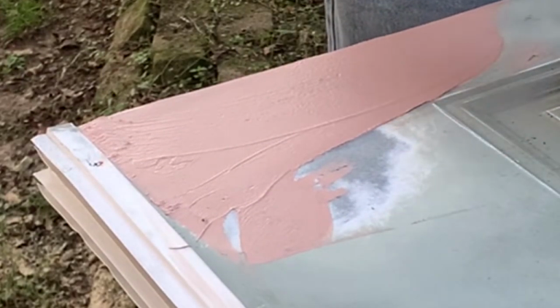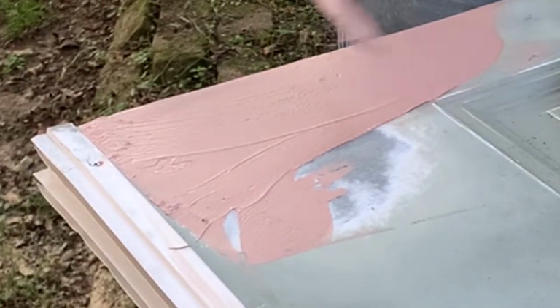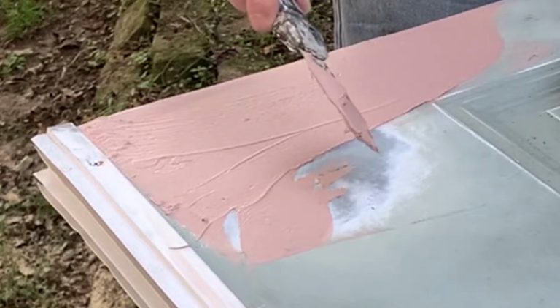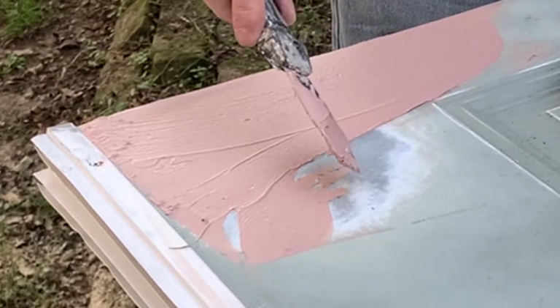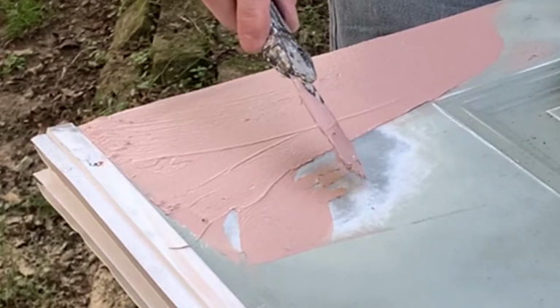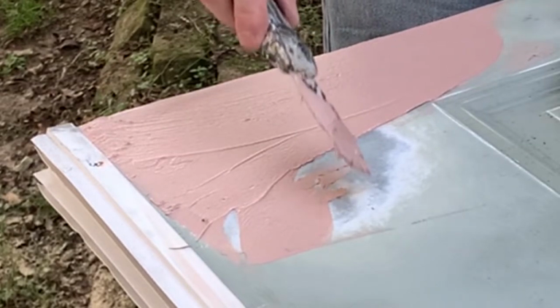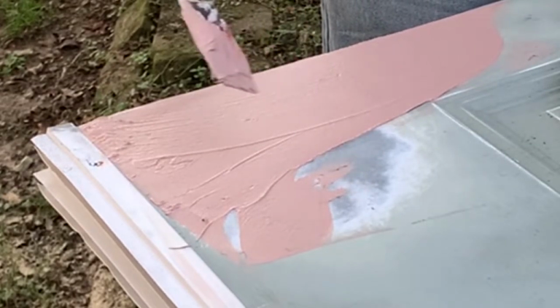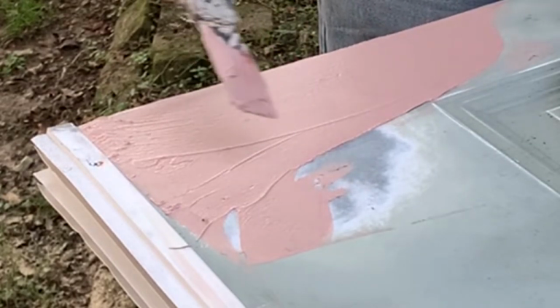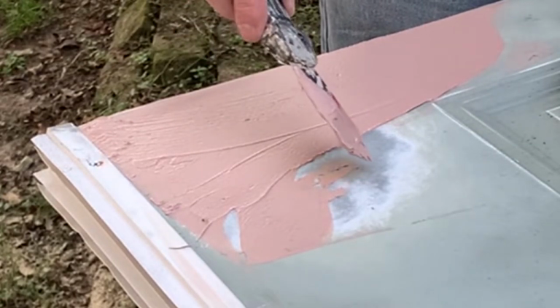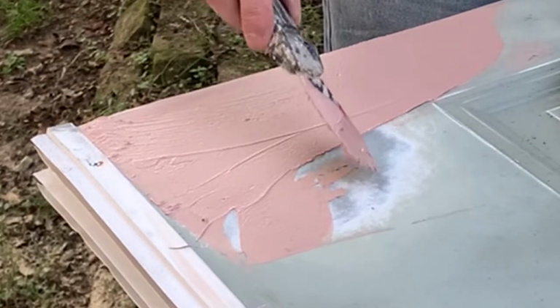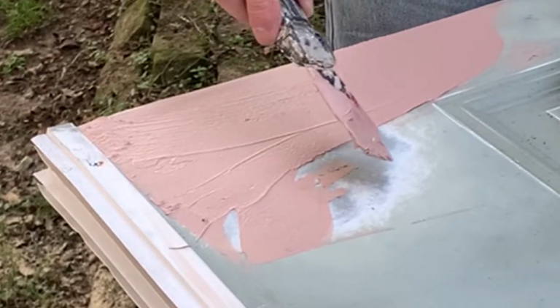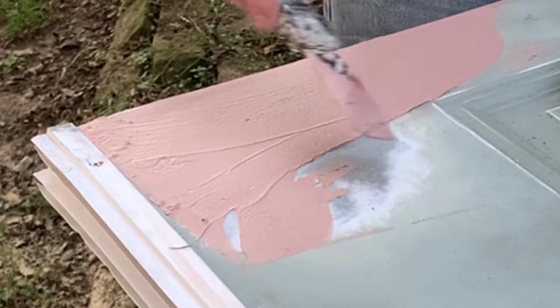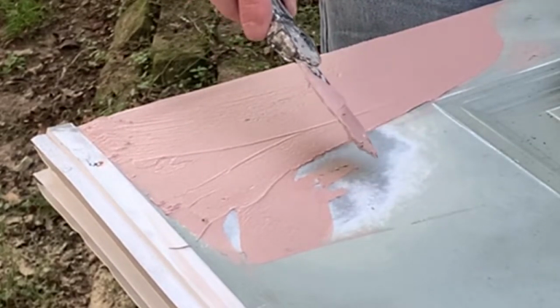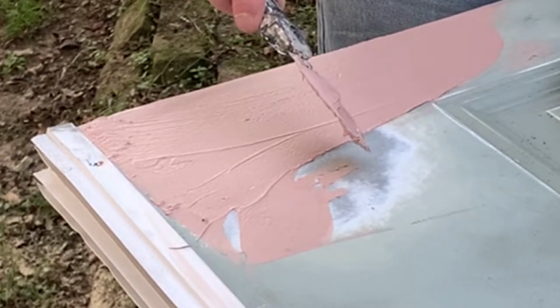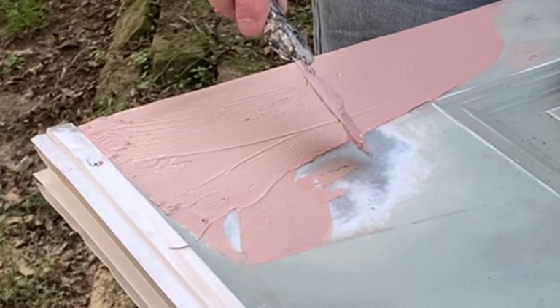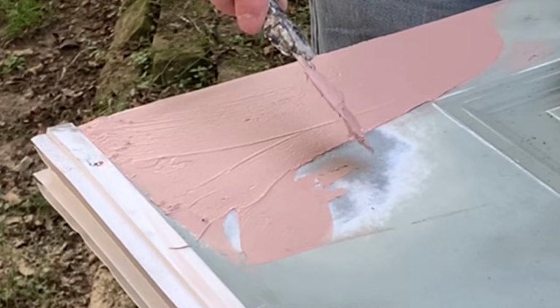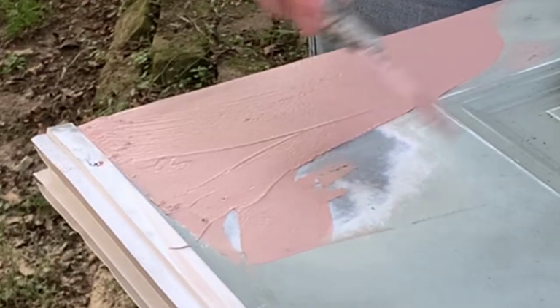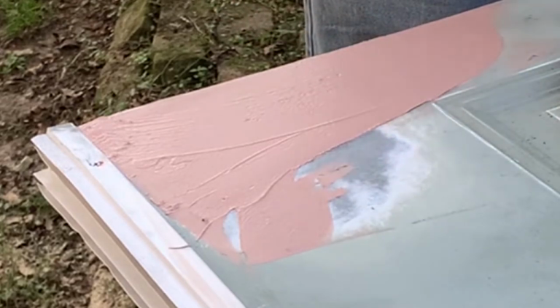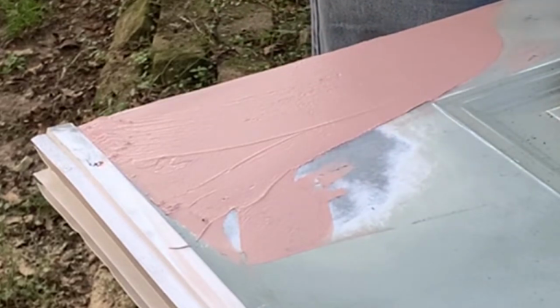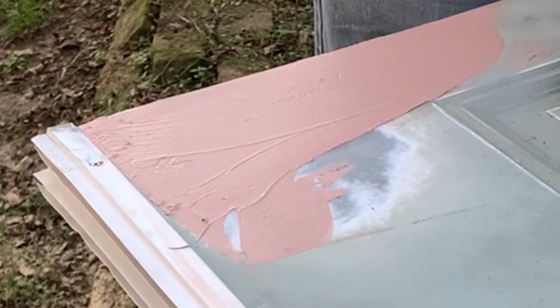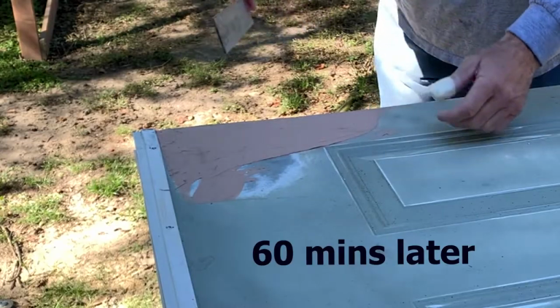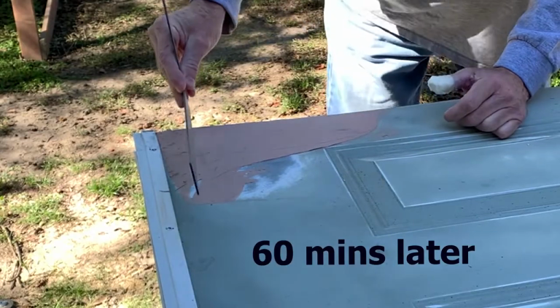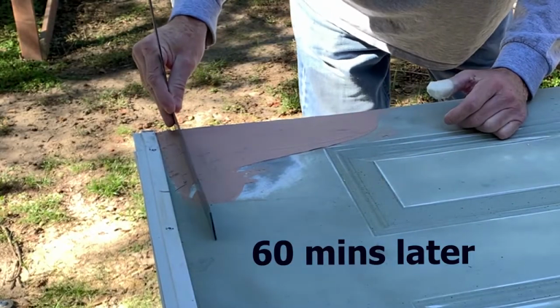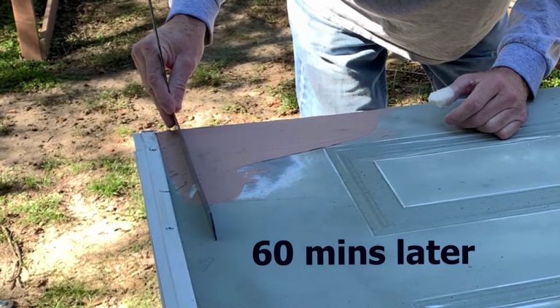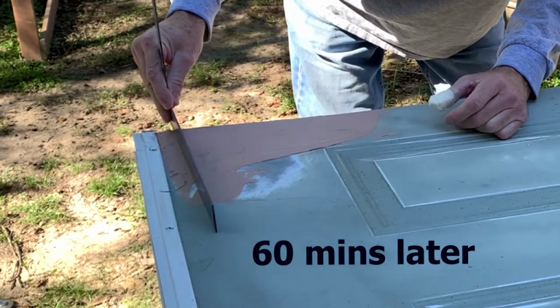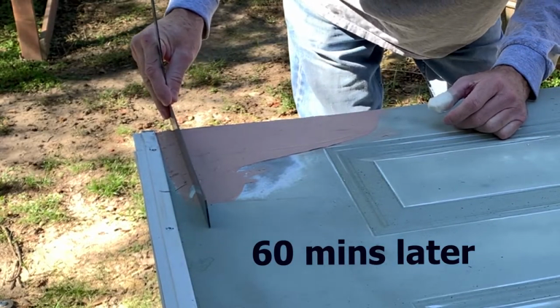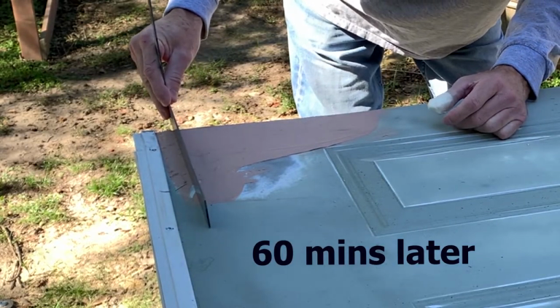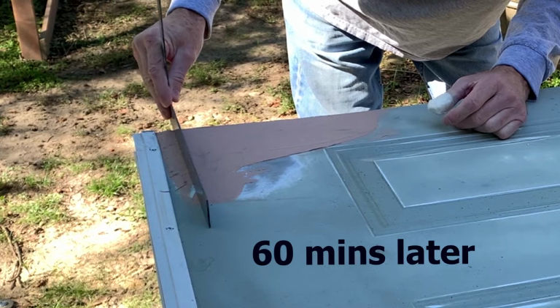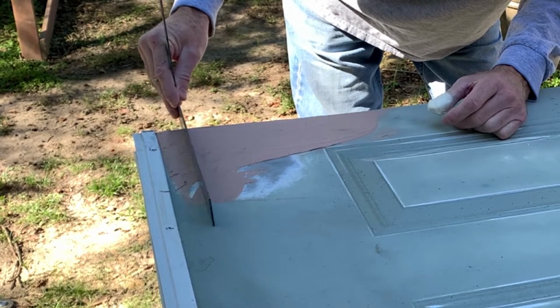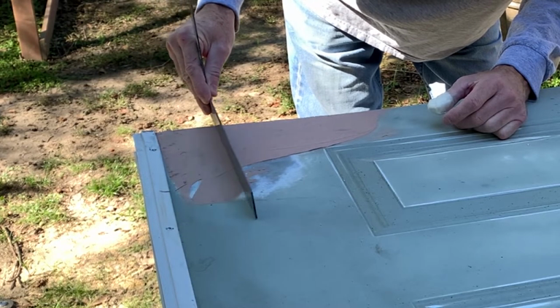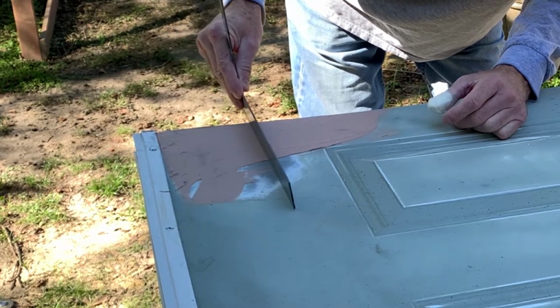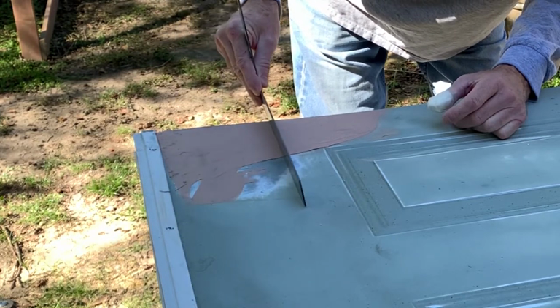You want to take it down to bare metal so the bondo can stick to the metal — it sticks better to it than to paint. Just check to see if it's level across here with the straight edge.